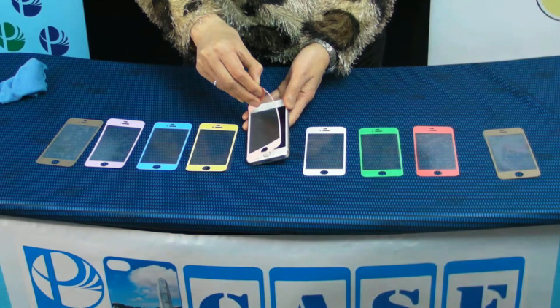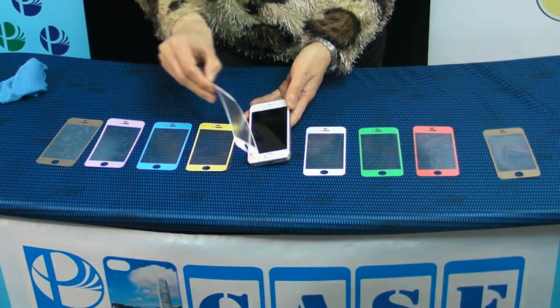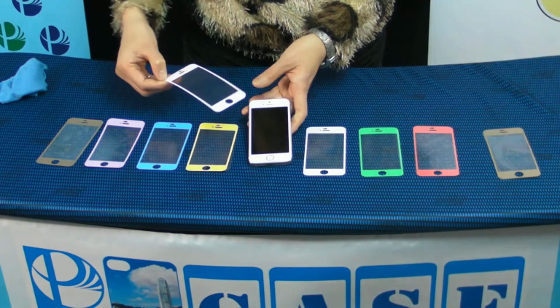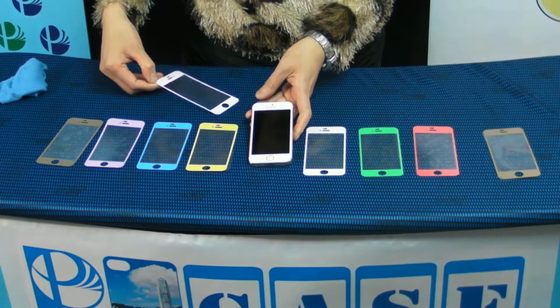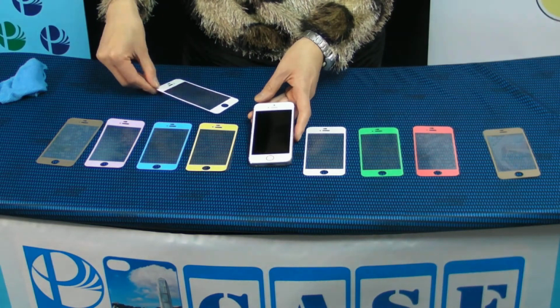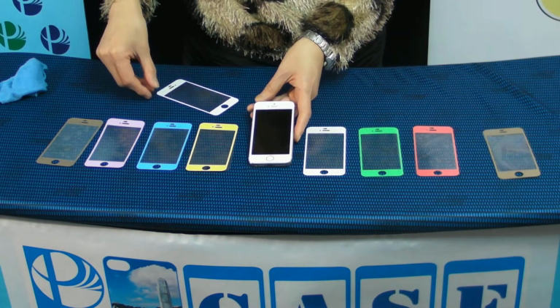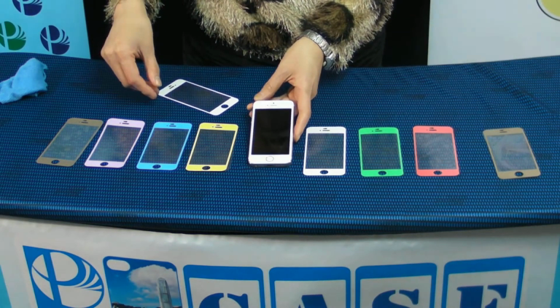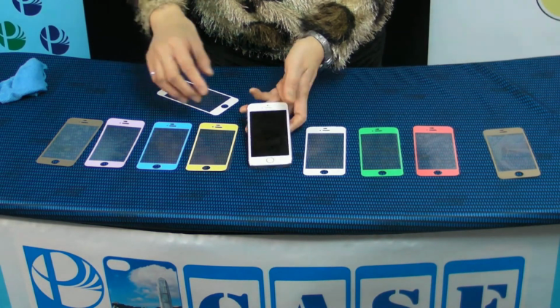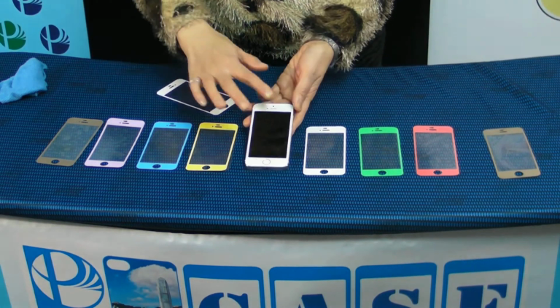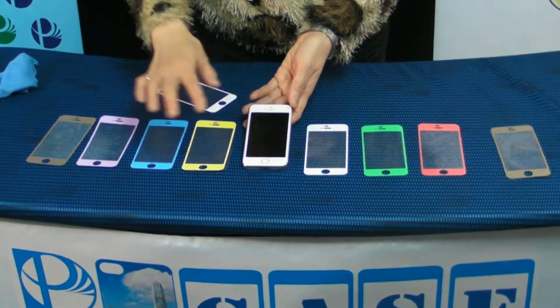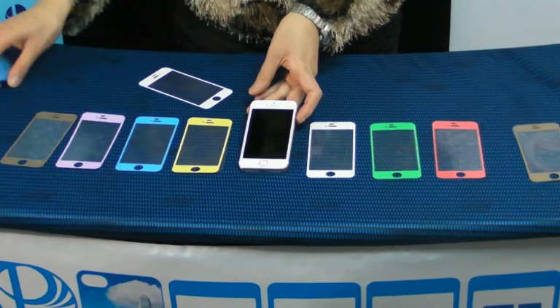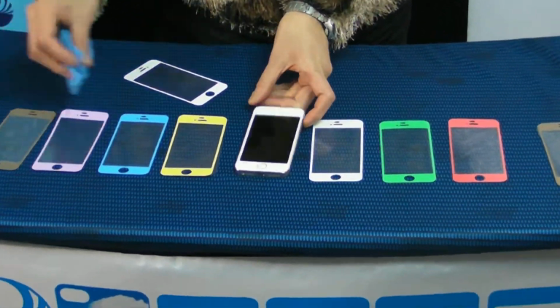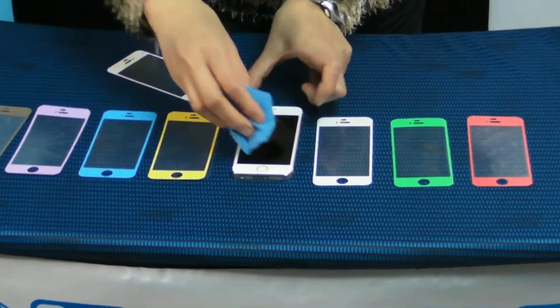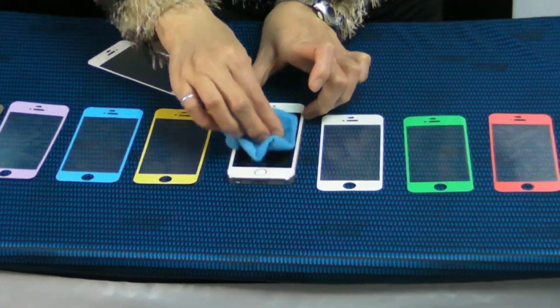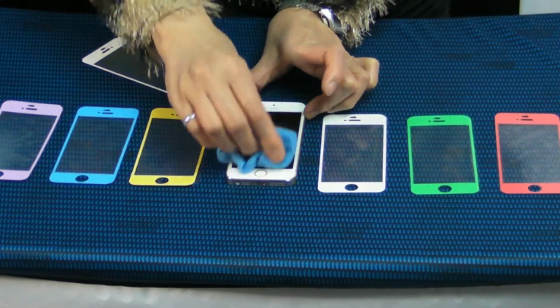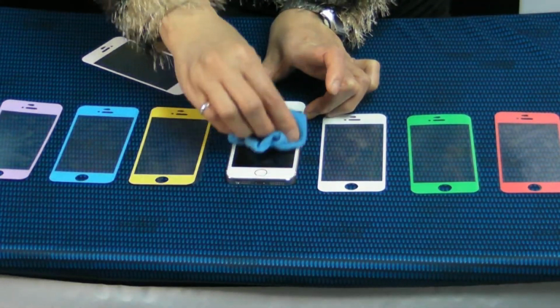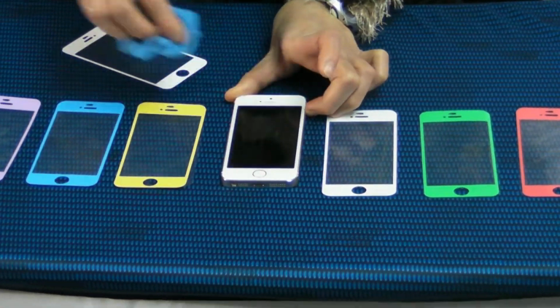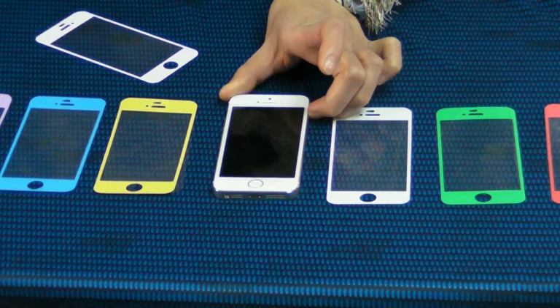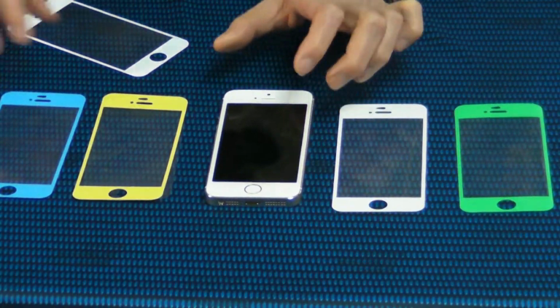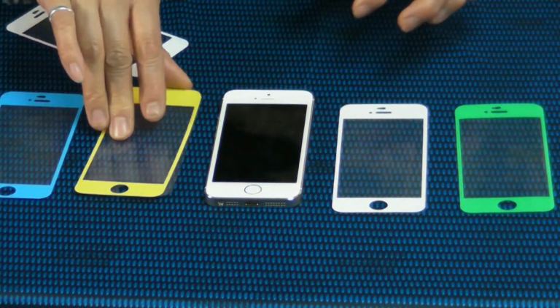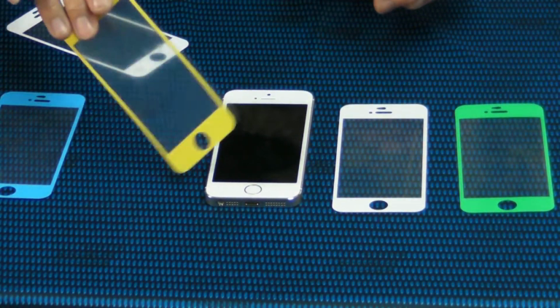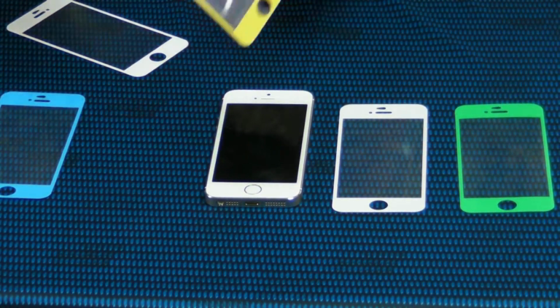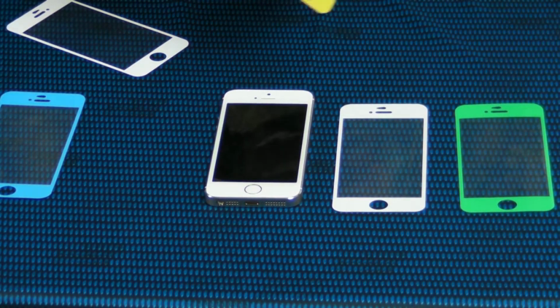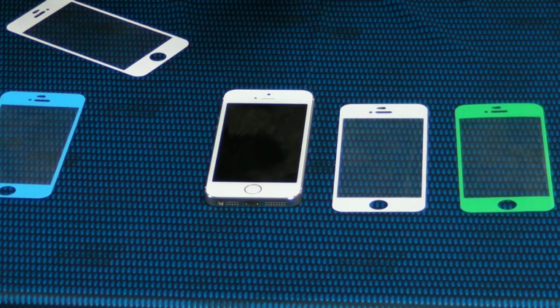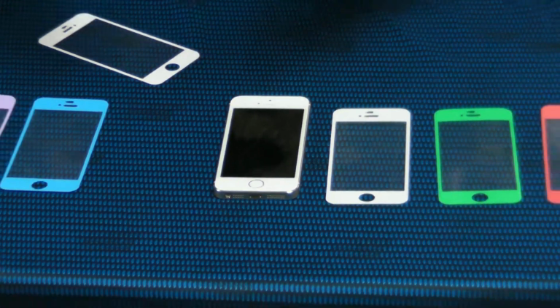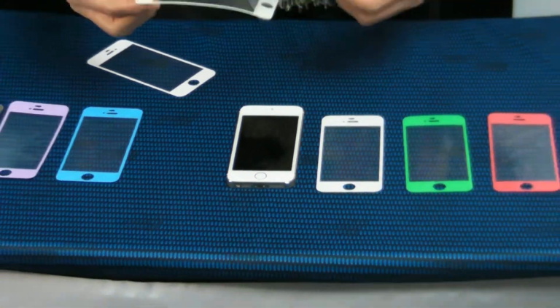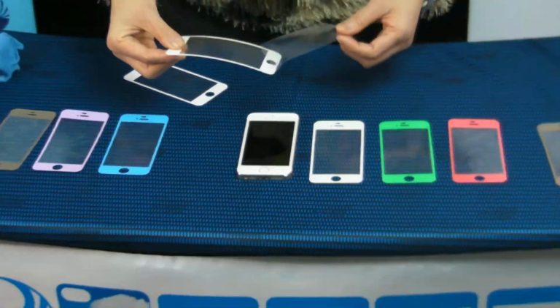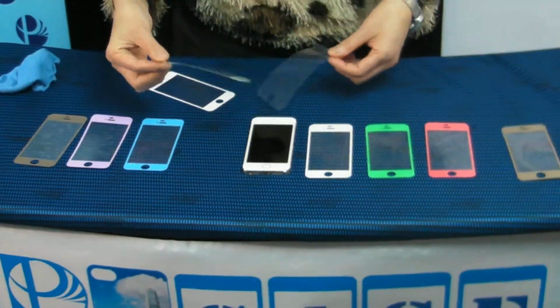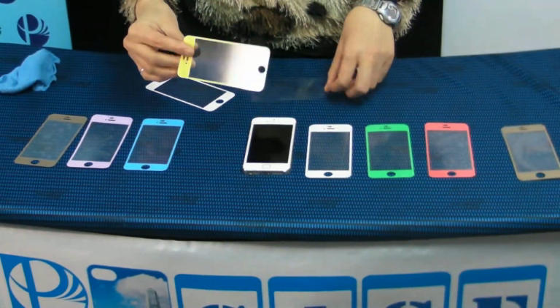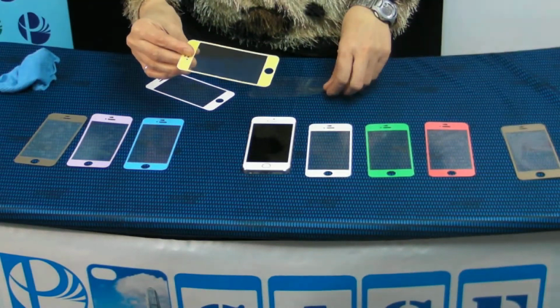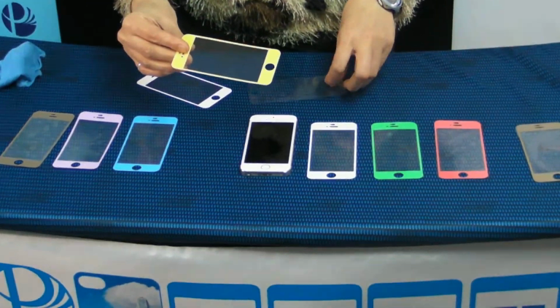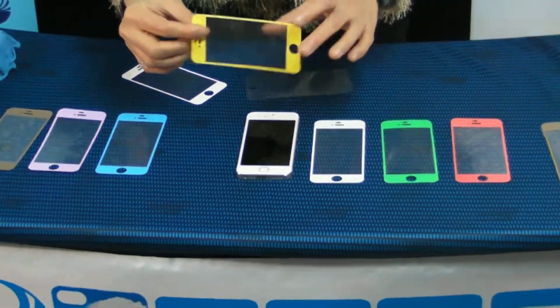This is a magic protector. It's a new generation for the iPhone screen protector. No skills, no training needed, no tools requirement.